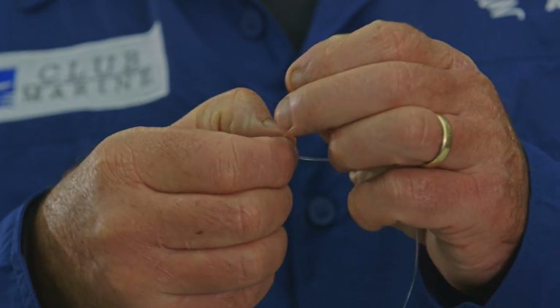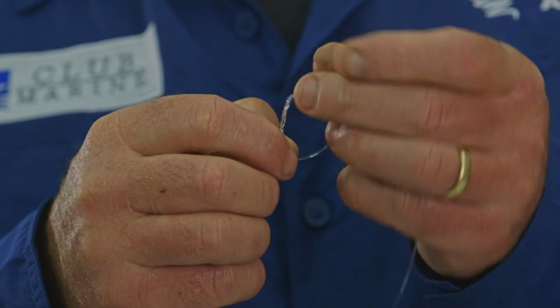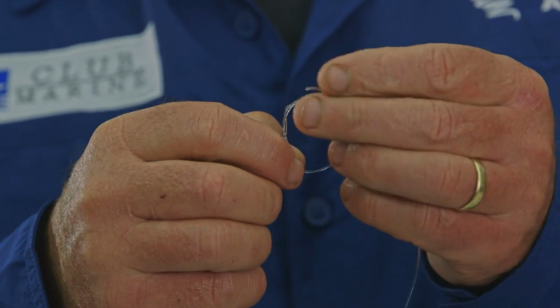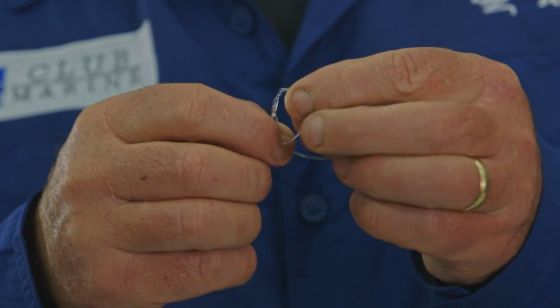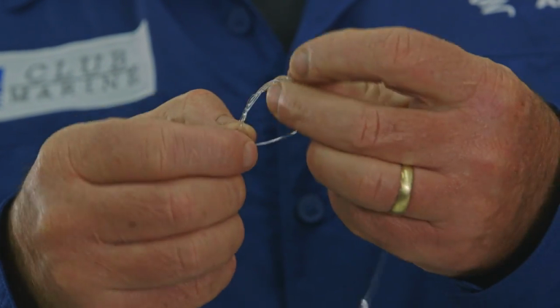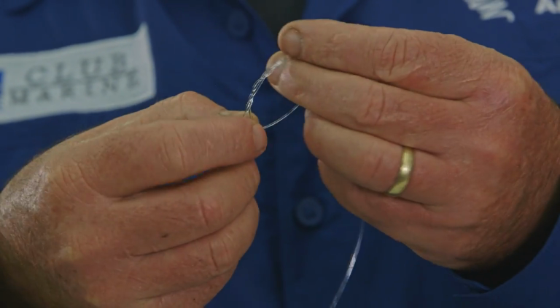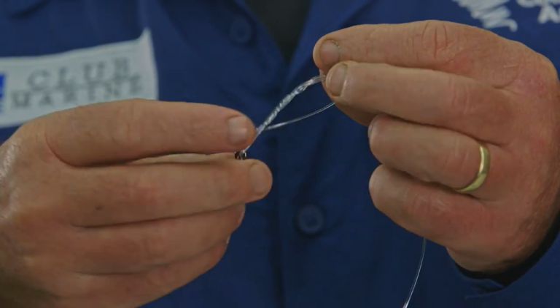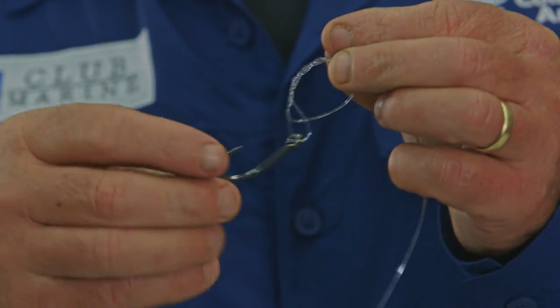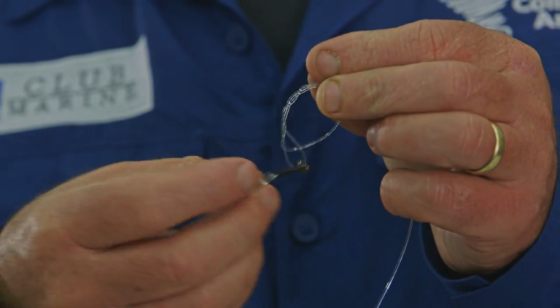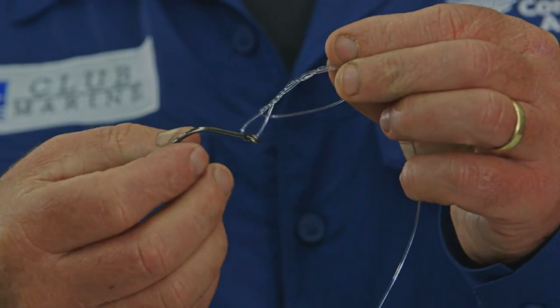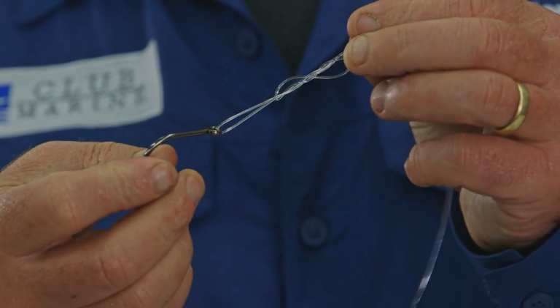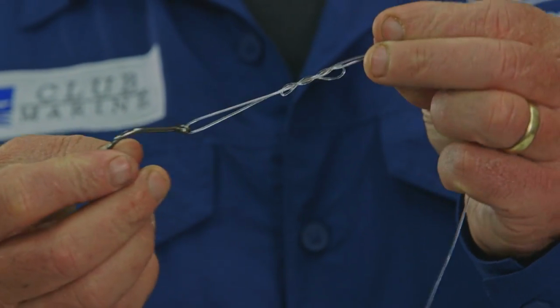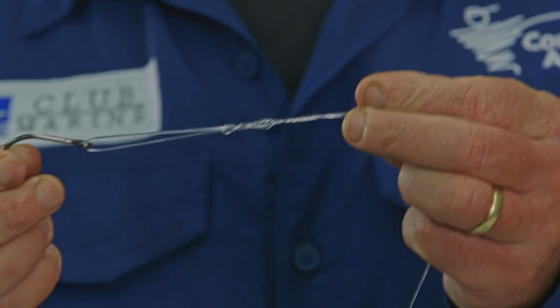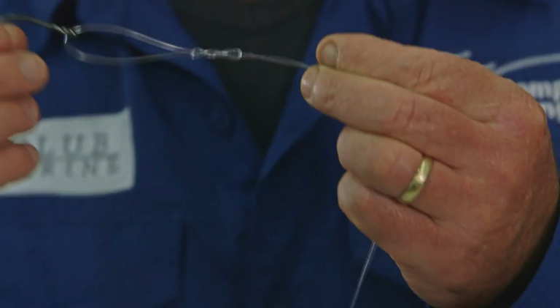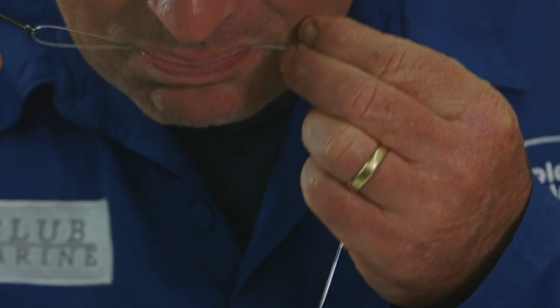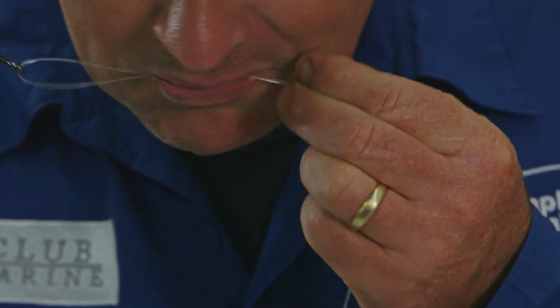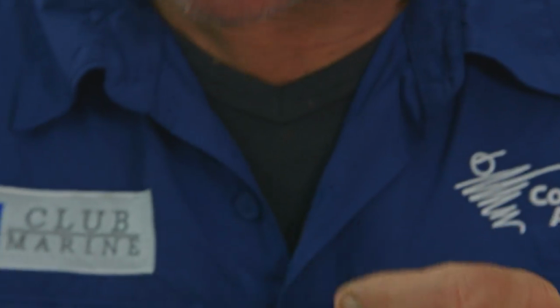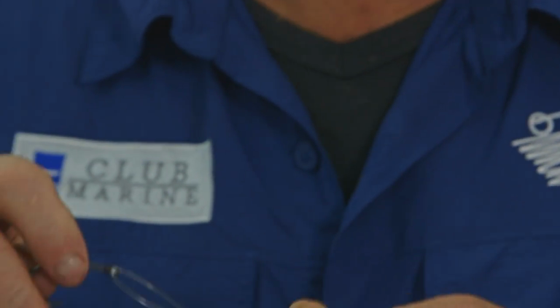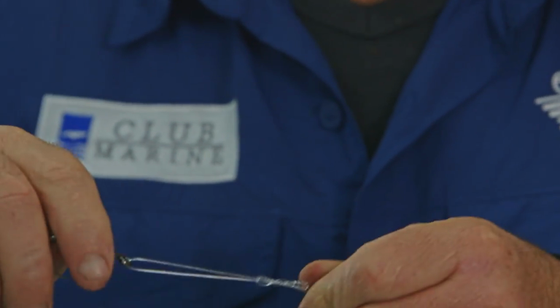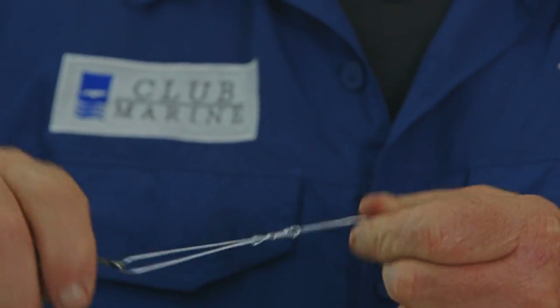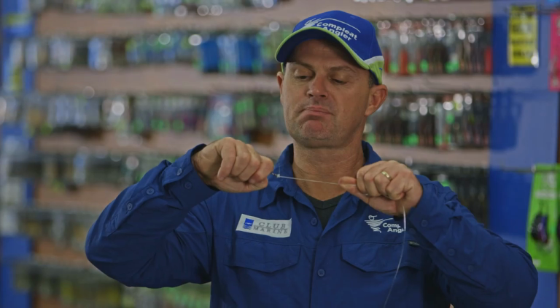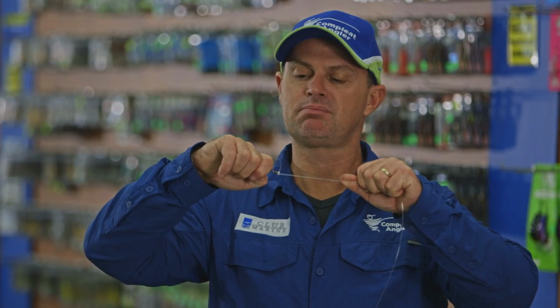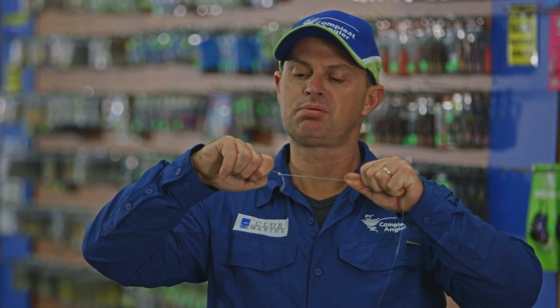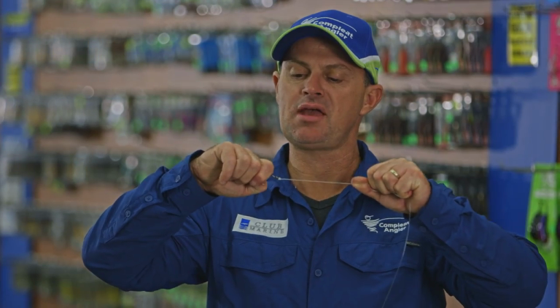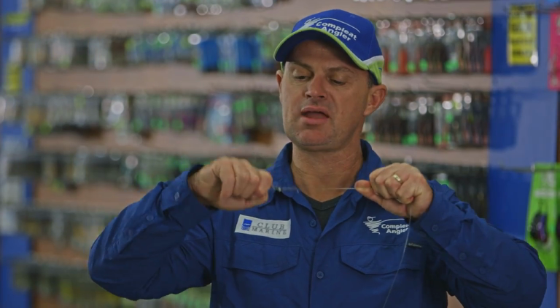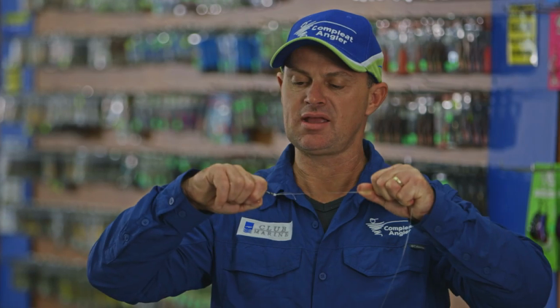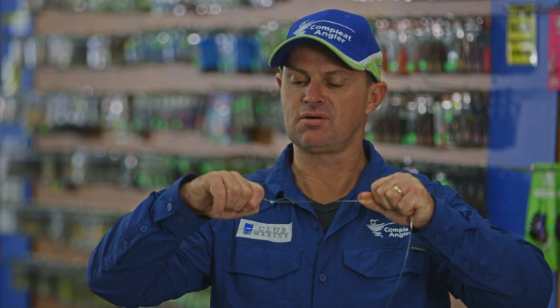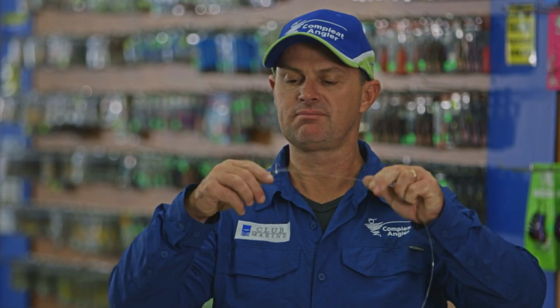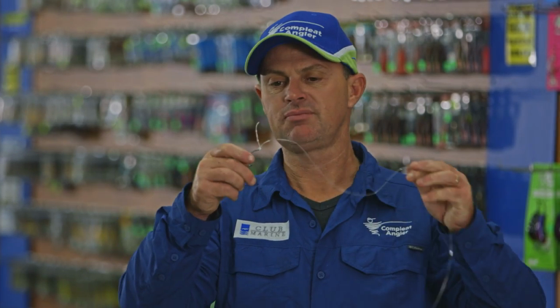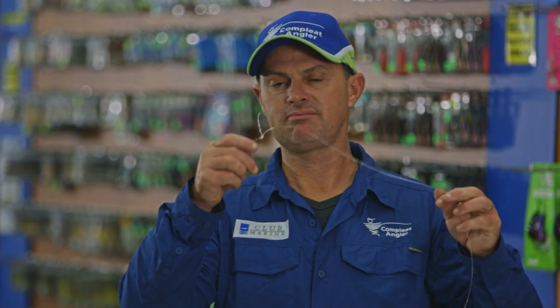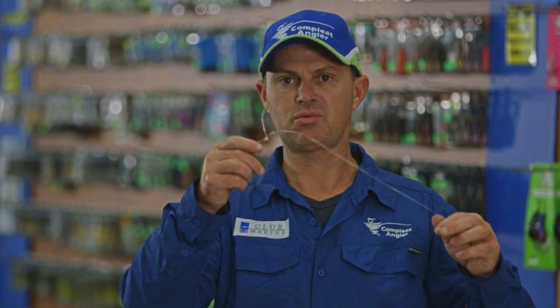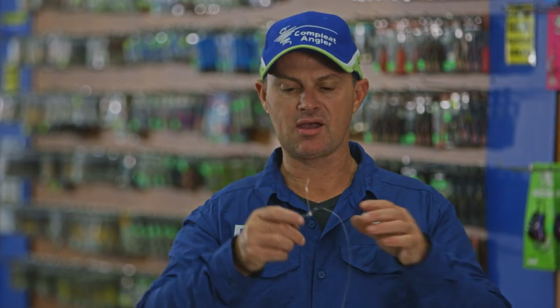And then just pull, pull tight on that, leave a little bit of loop so that doesn't abrade on itself, and then pull down on the main line against the hook. Ready to go.